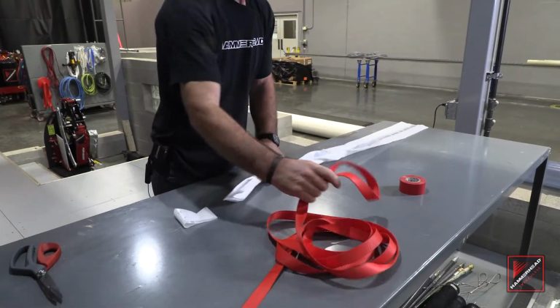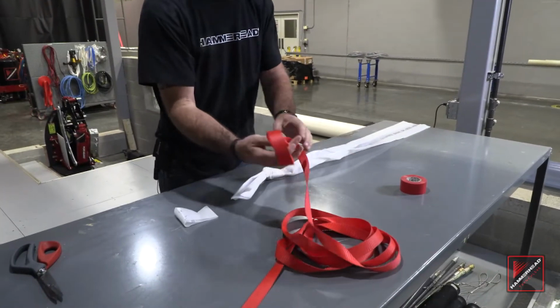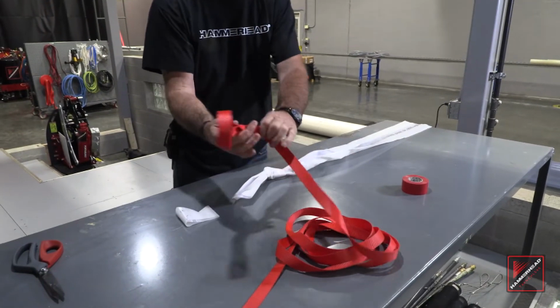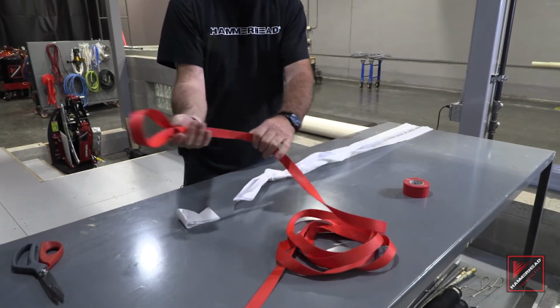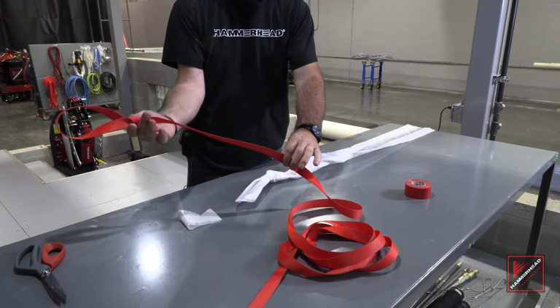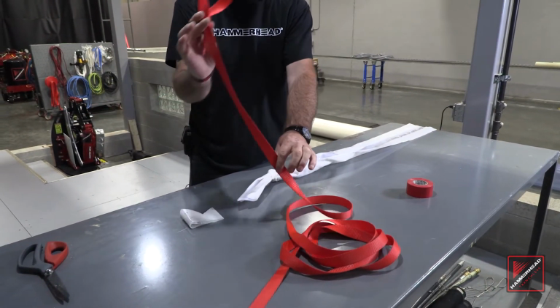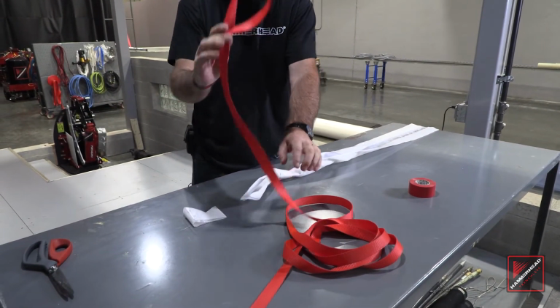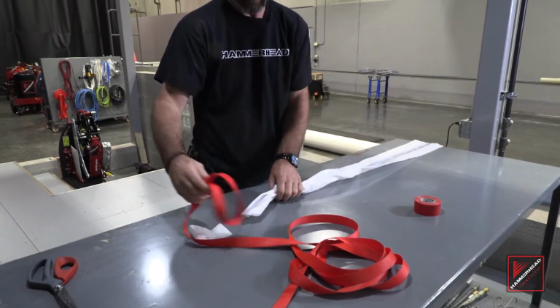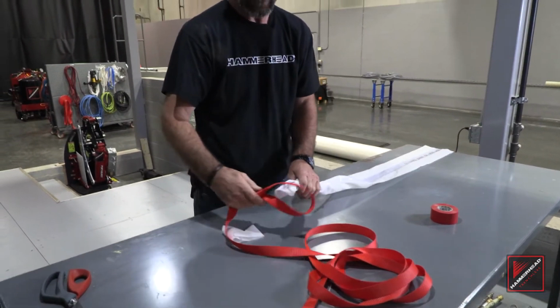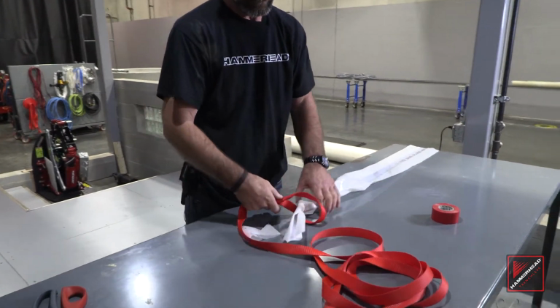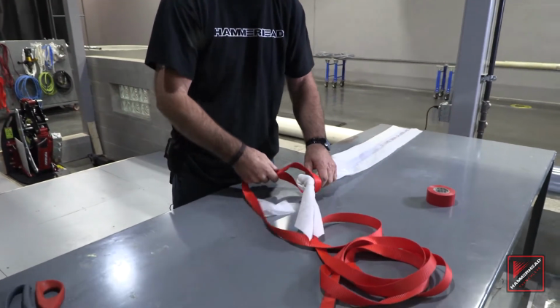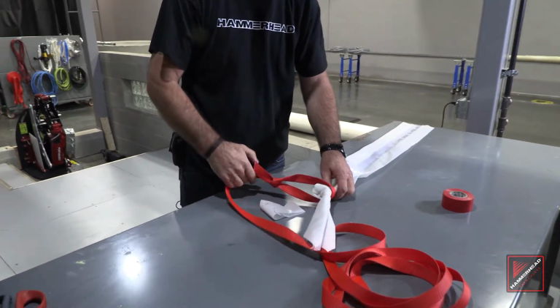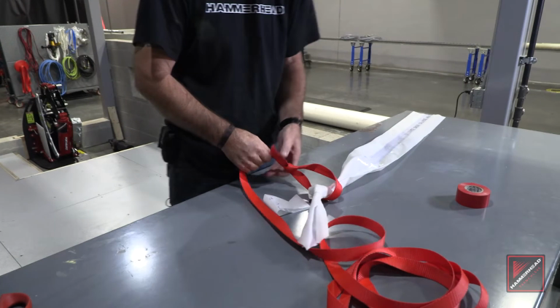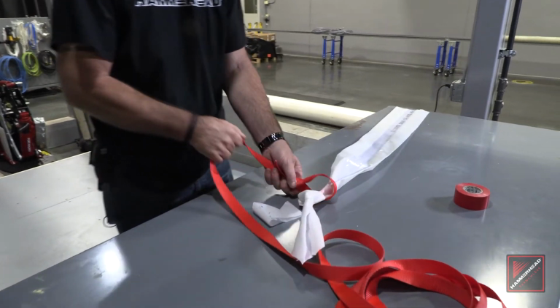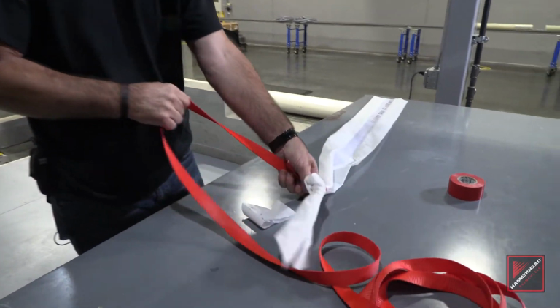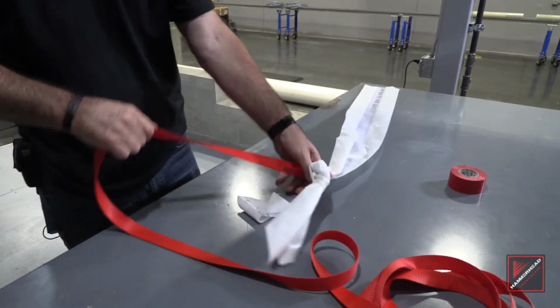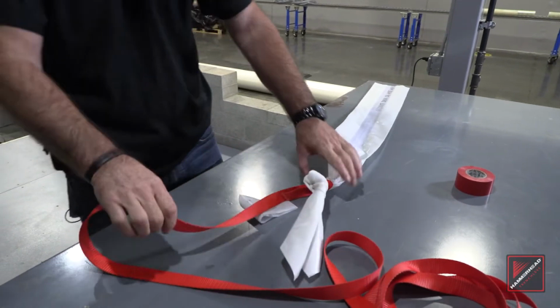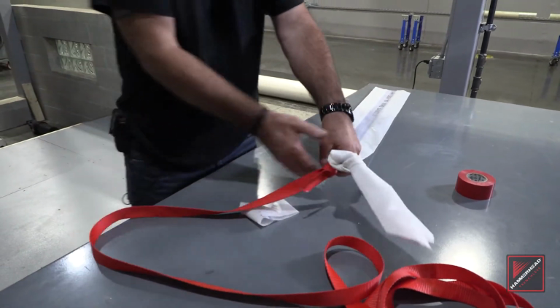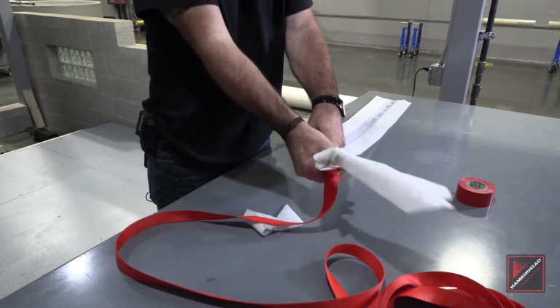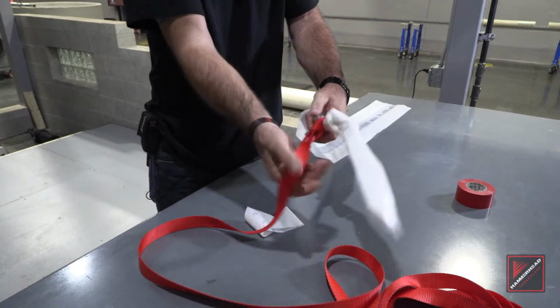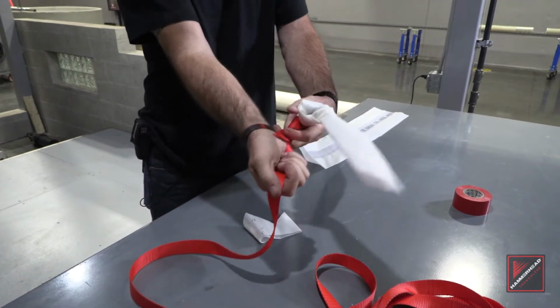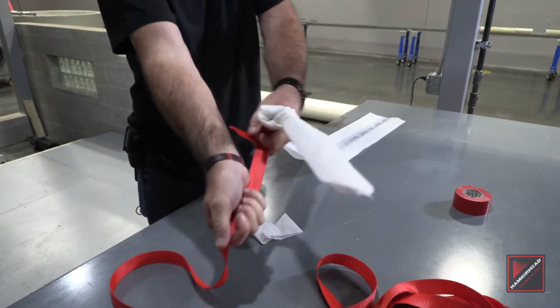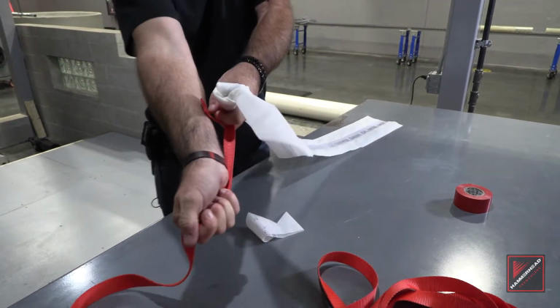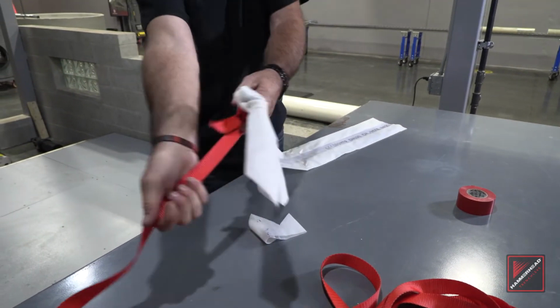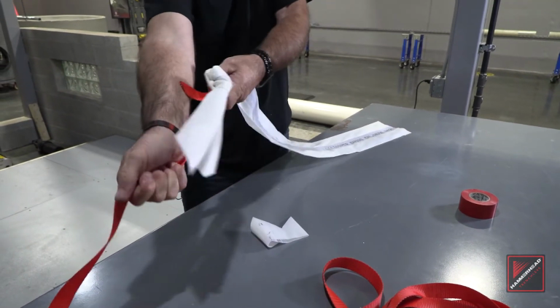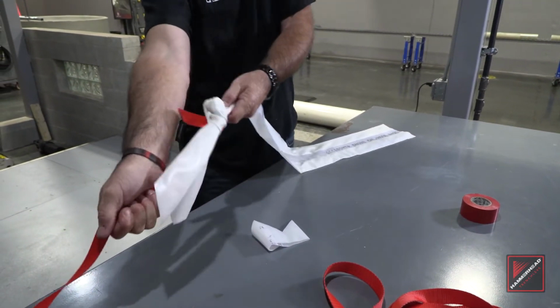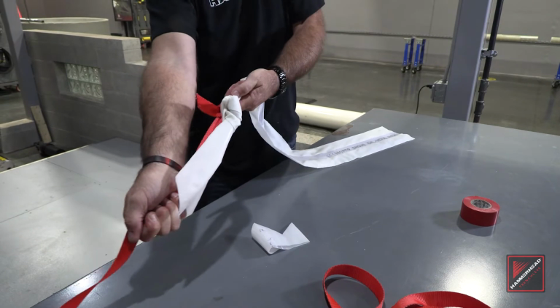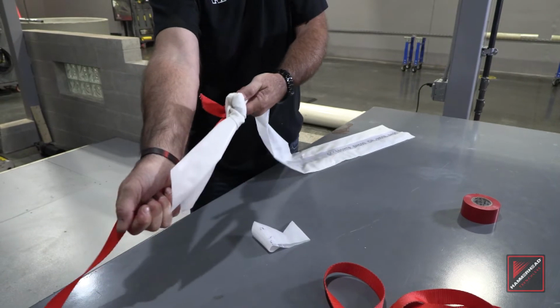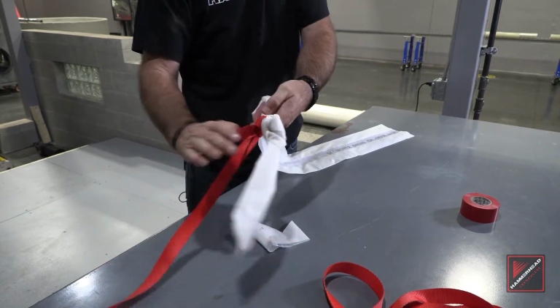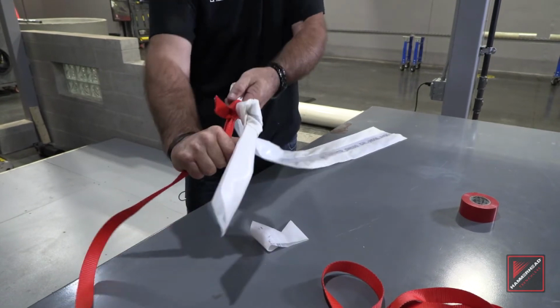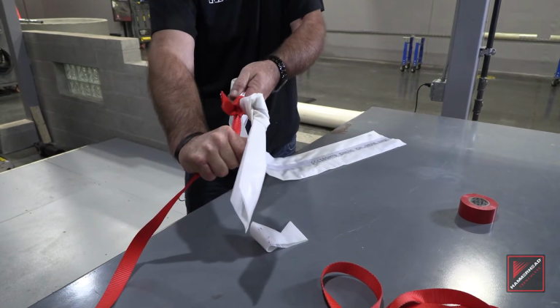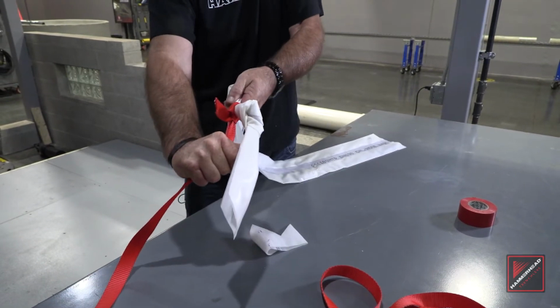You then take your pull rope with a slip knot, place it directly behind your knot on the cowl tube, and again with the help of a co-worker pull tight so we are totally secure.